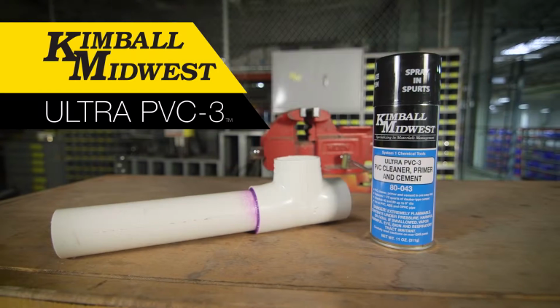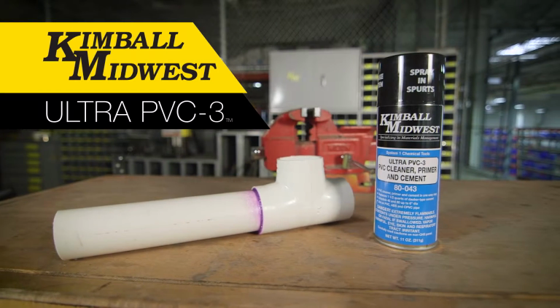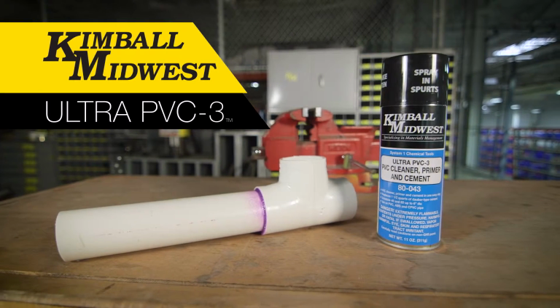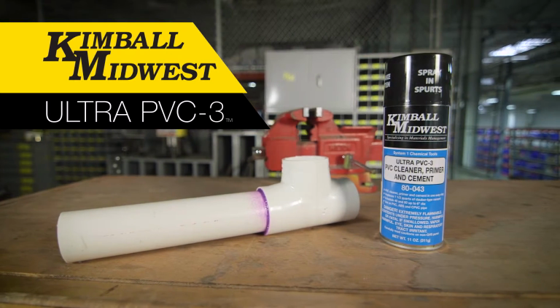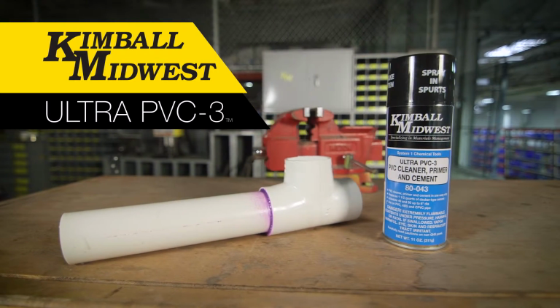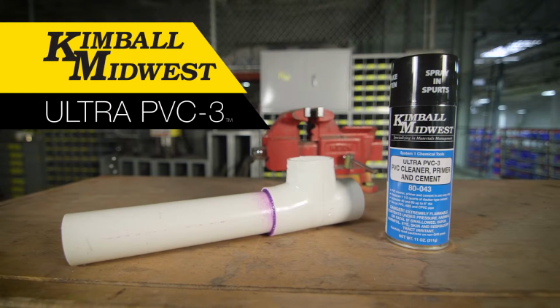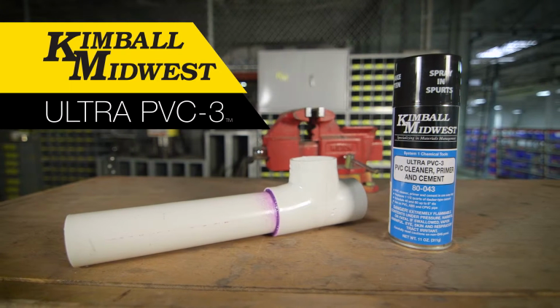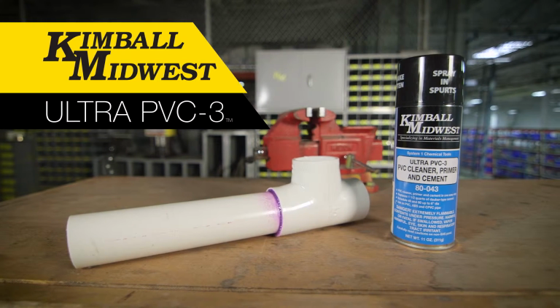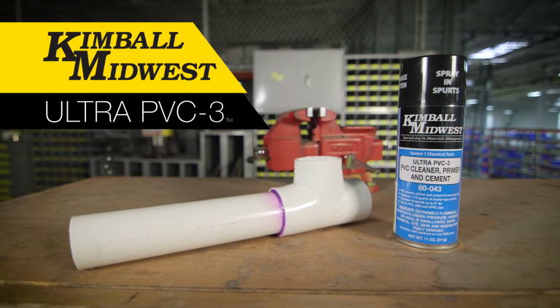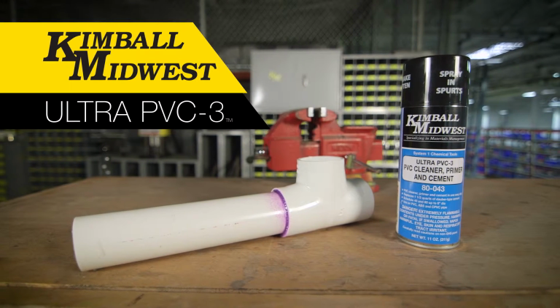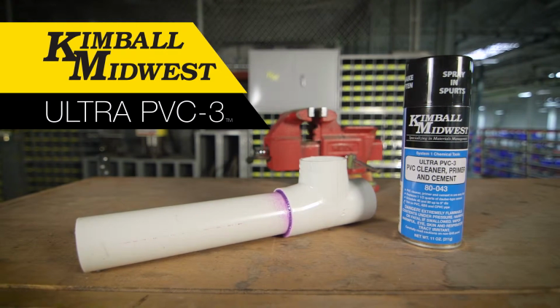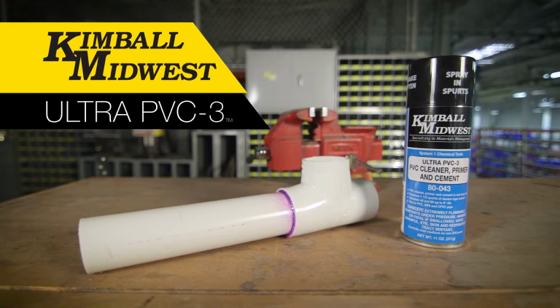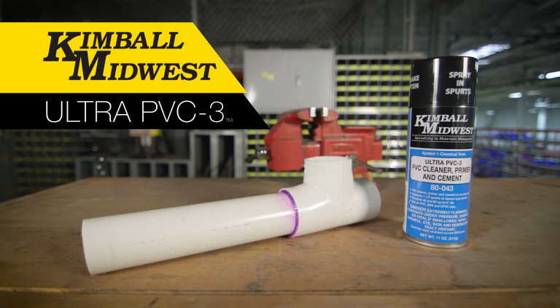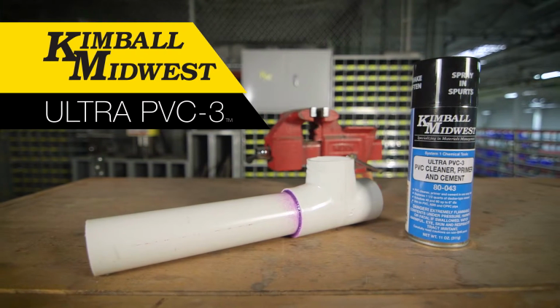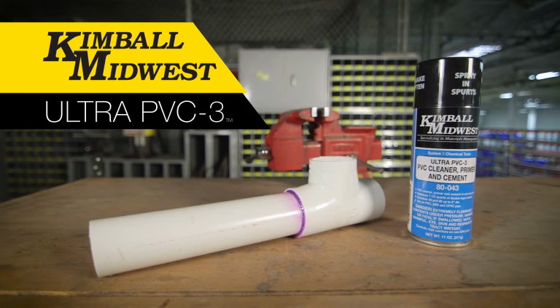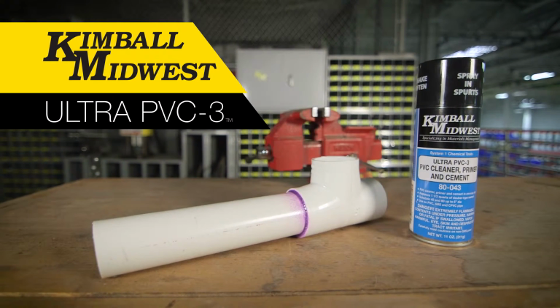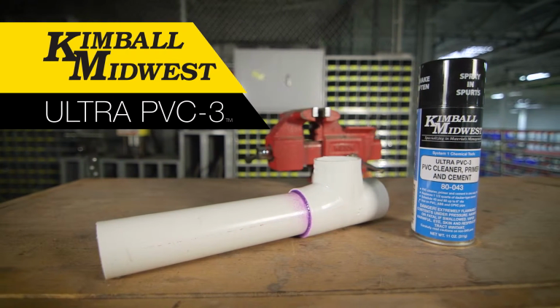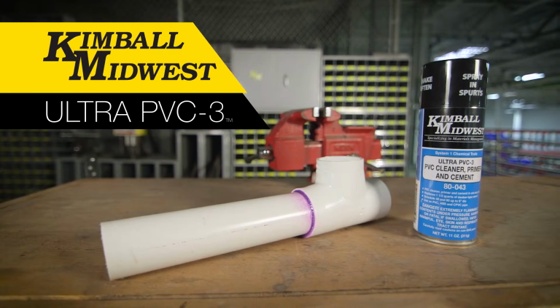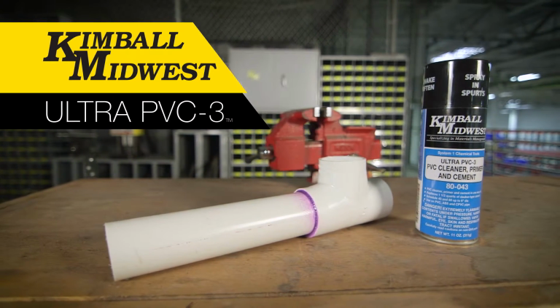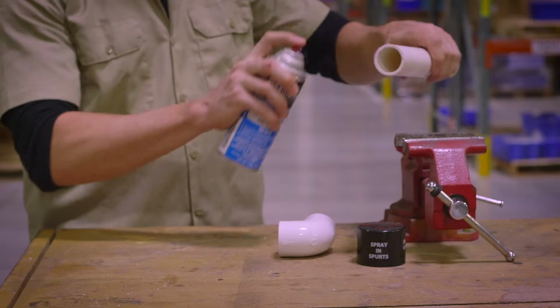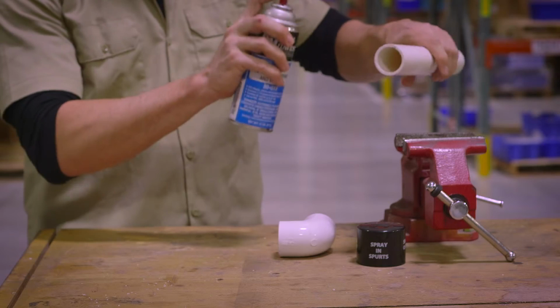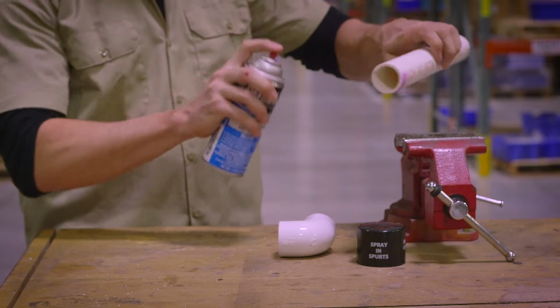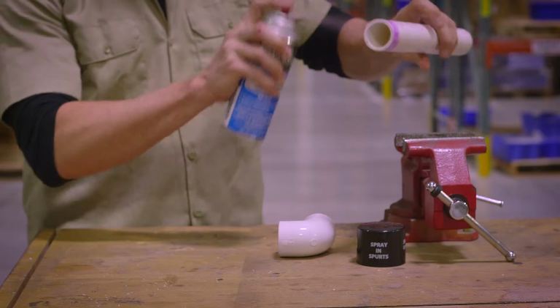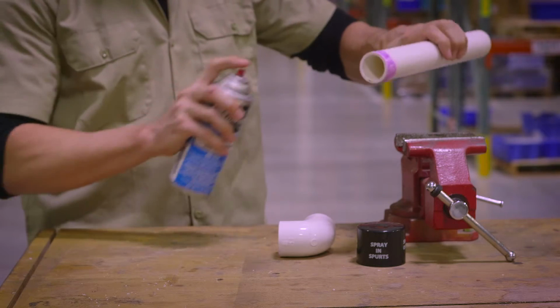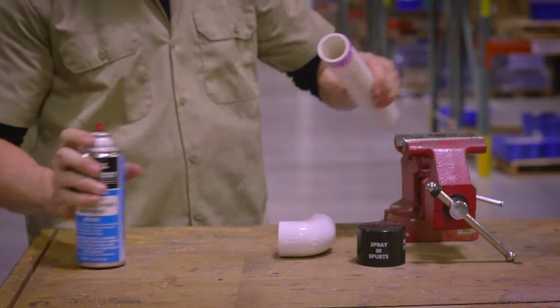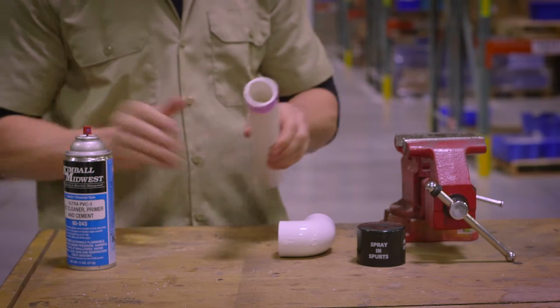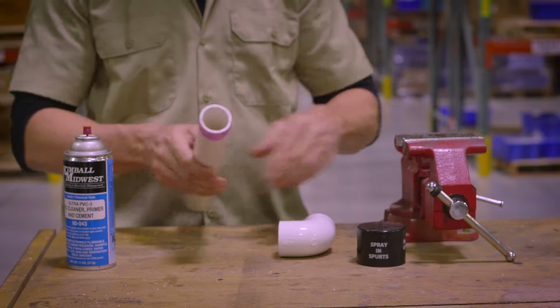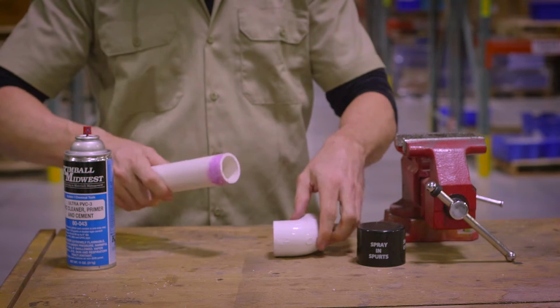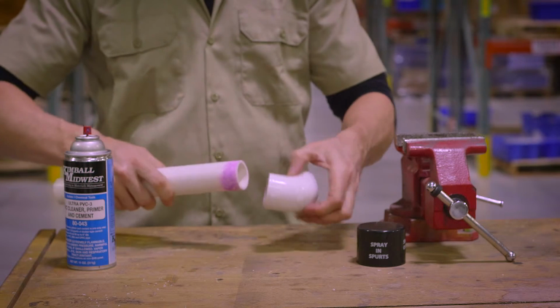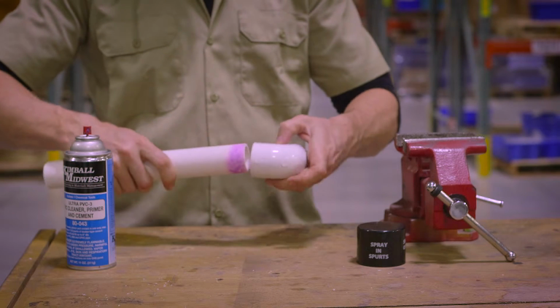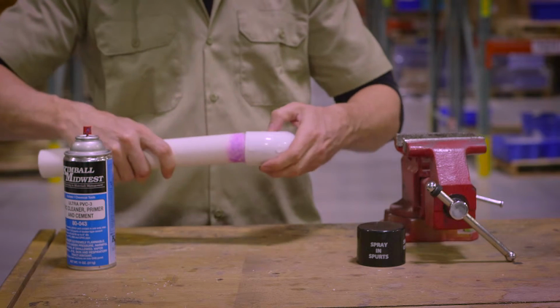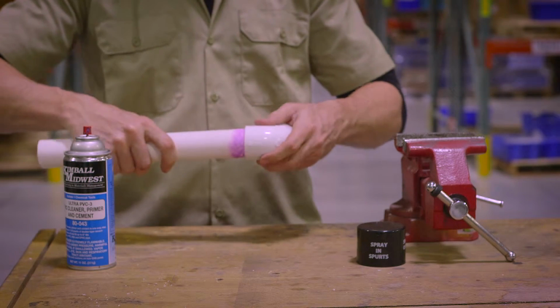Kimball Midwest solves these problems with Ultra PVC 3, a one-step spray-on cleaner, primer, and cement. Spray it on both pipe ends and seal the parts together. That's as complicated as it gets.